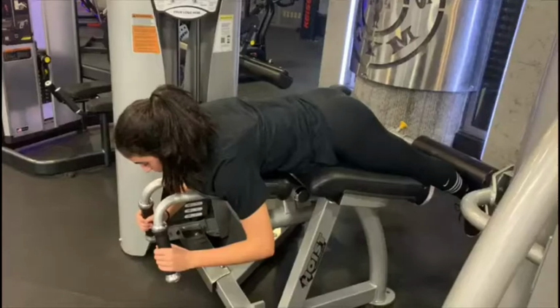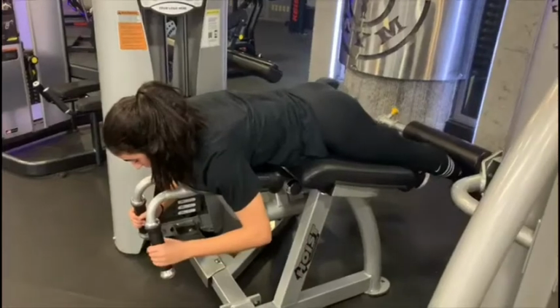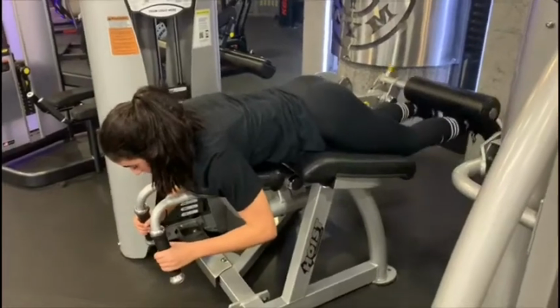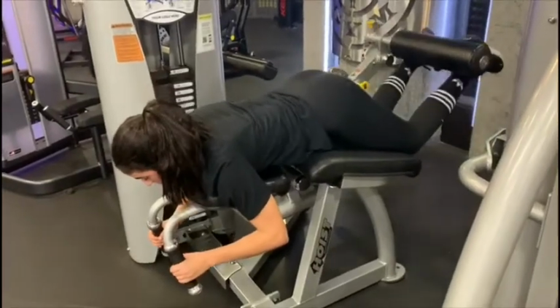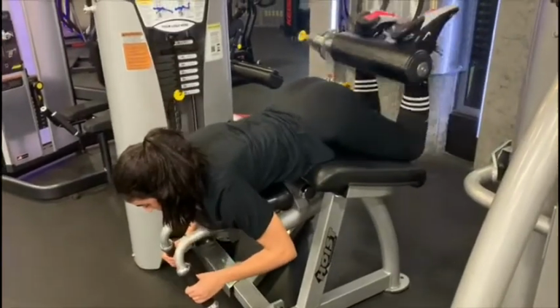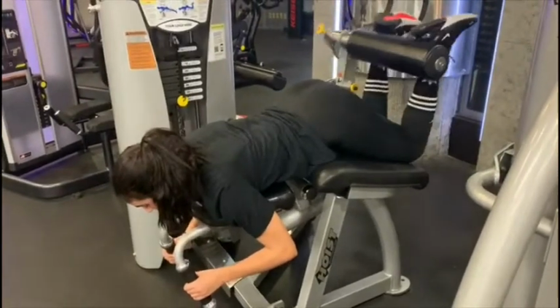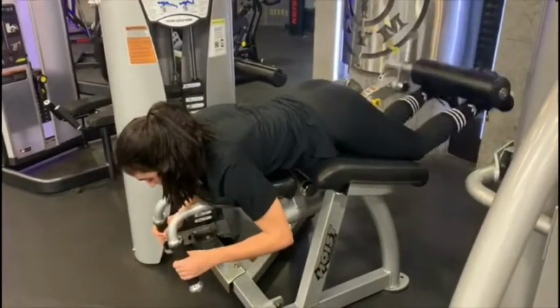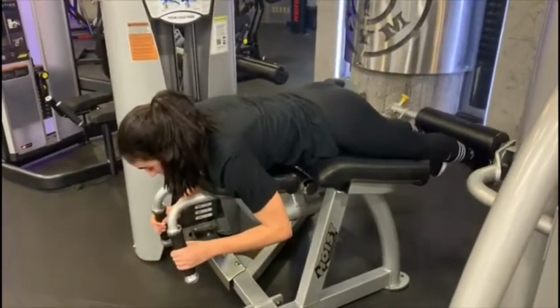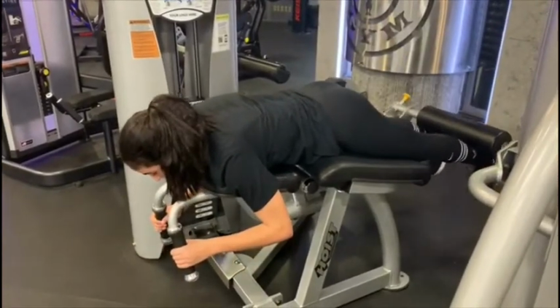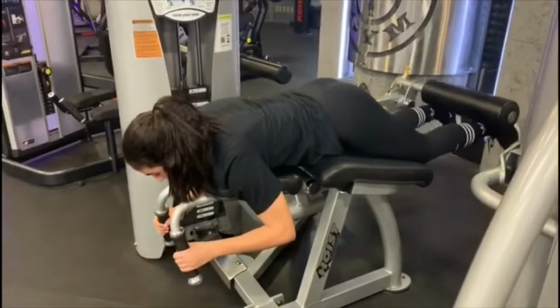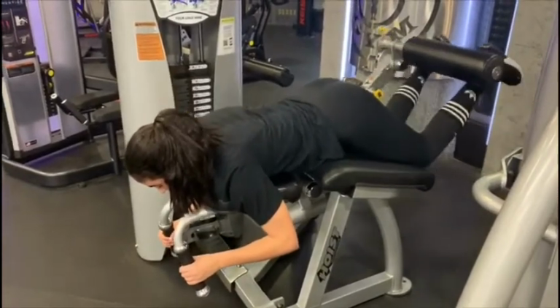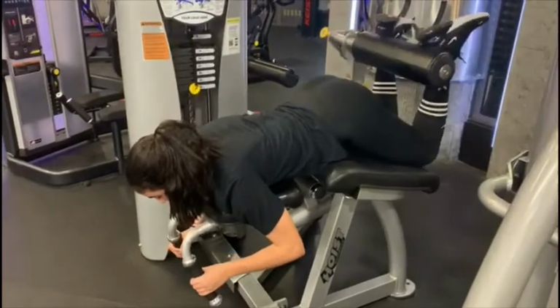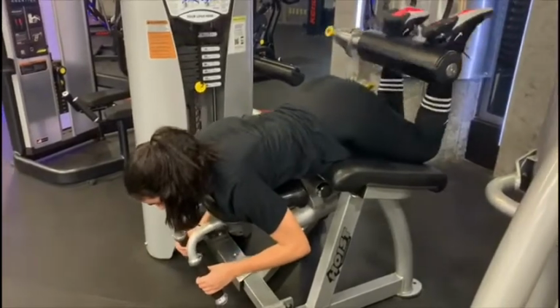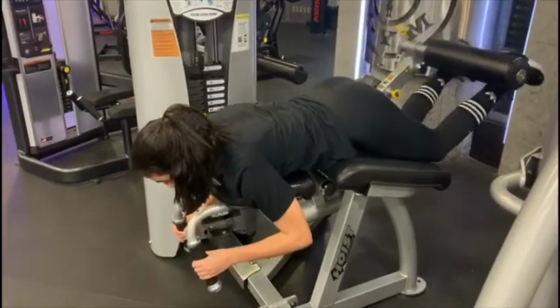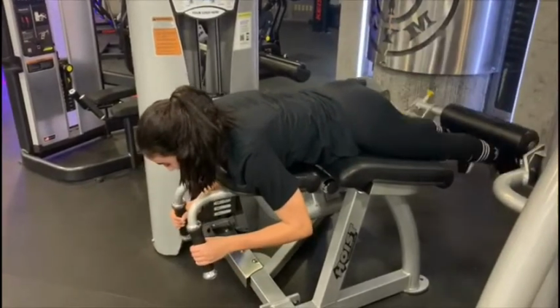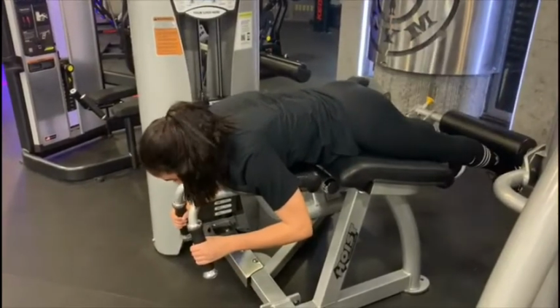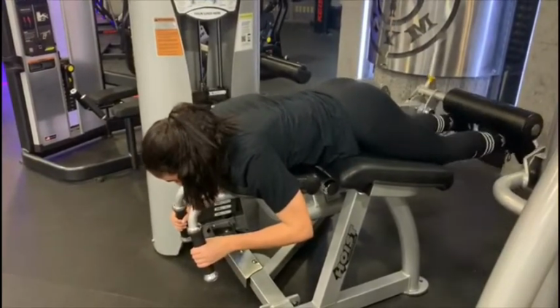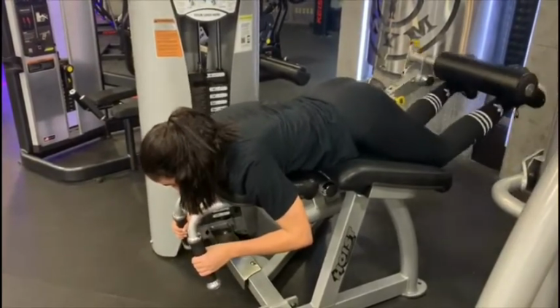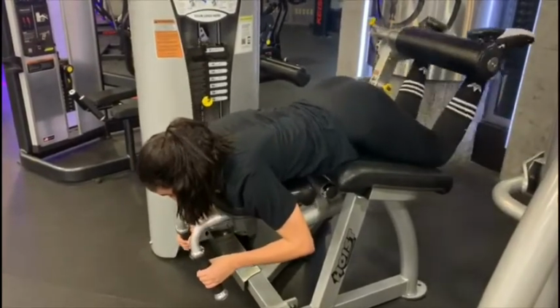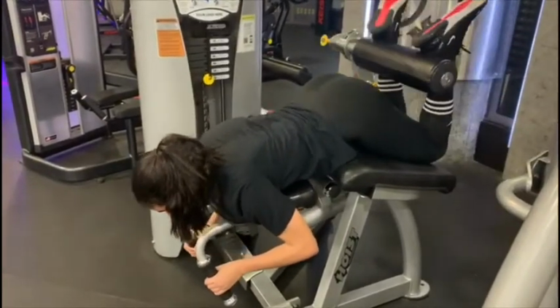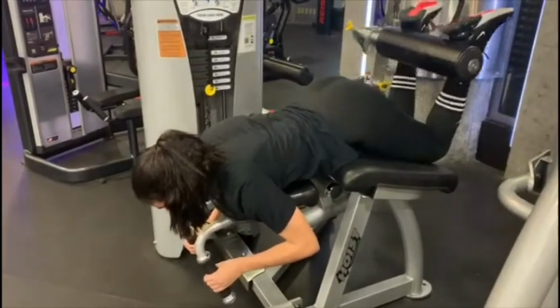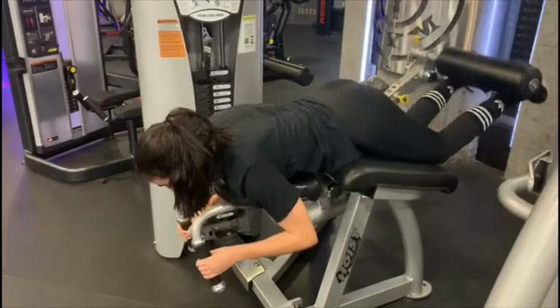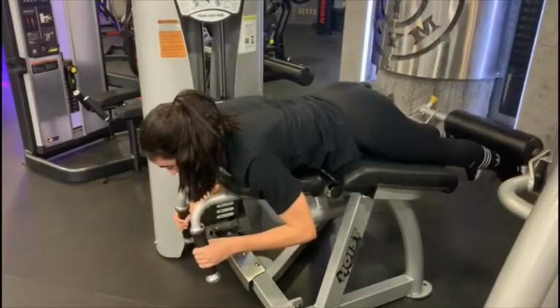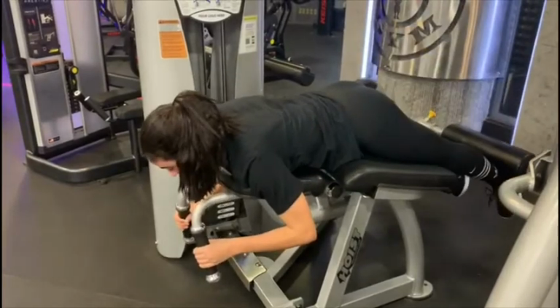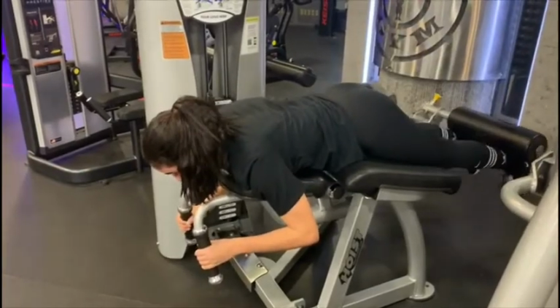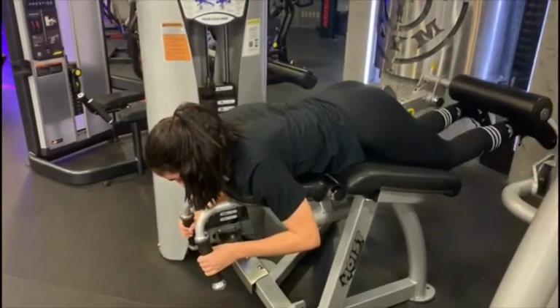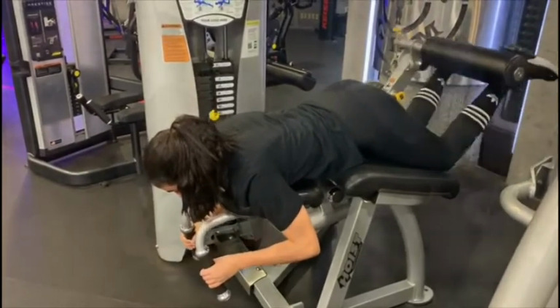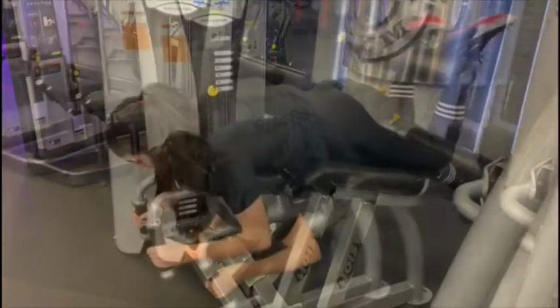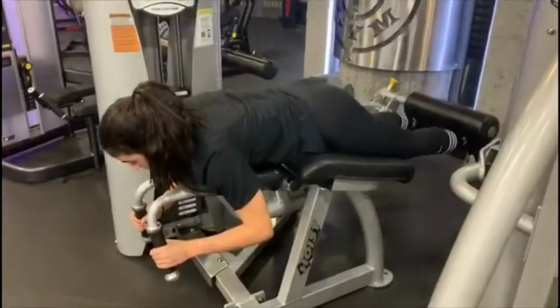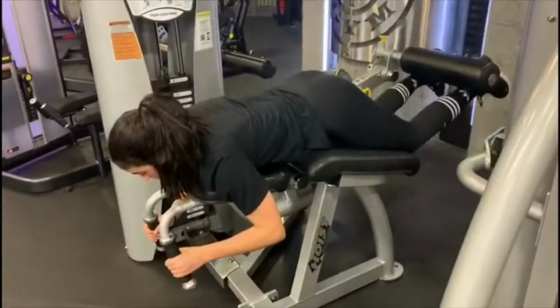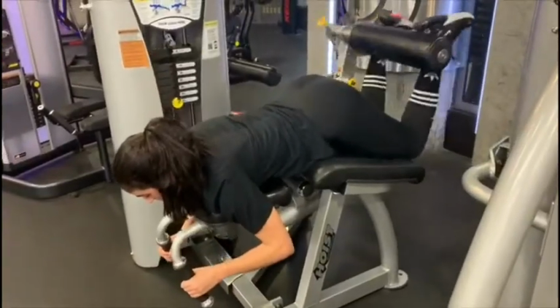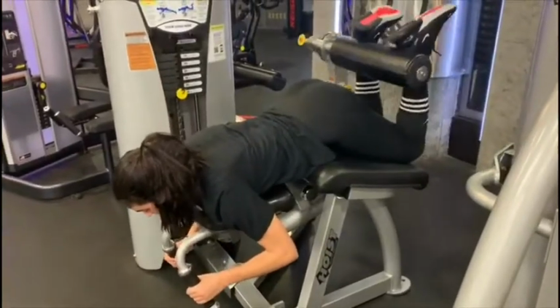Start by laying flat on your stomach and adjust the roller pad so it's comfortable. Then stretch out your legs fully and use the handles for support. Lift your feet smoothly as you exhale and keep your hips firmly on the bench.